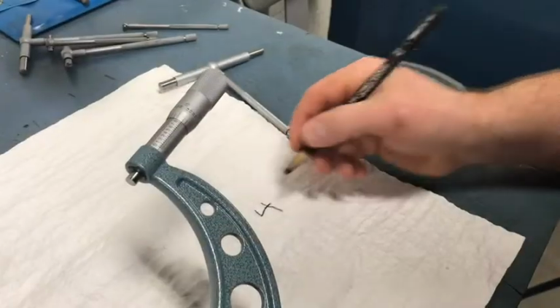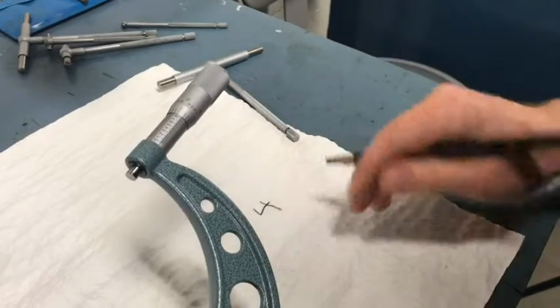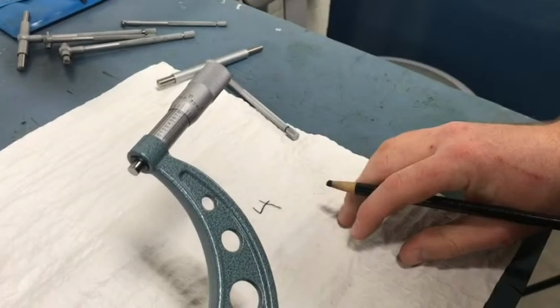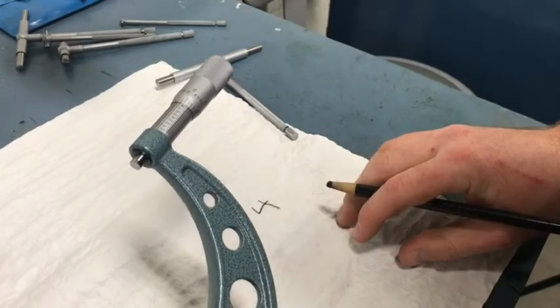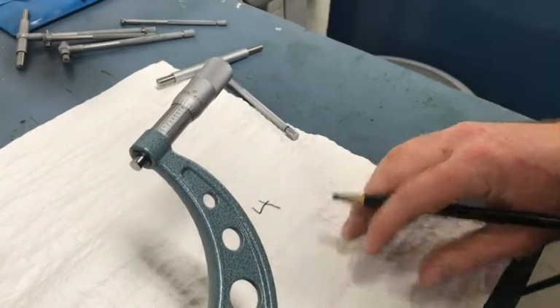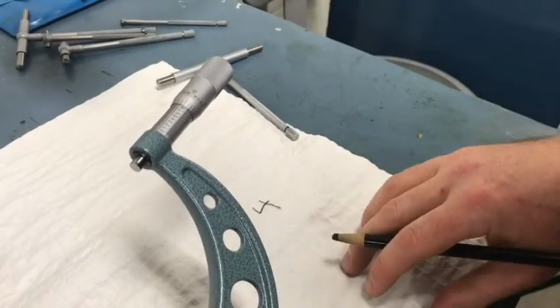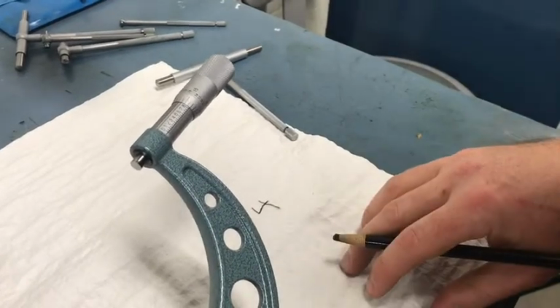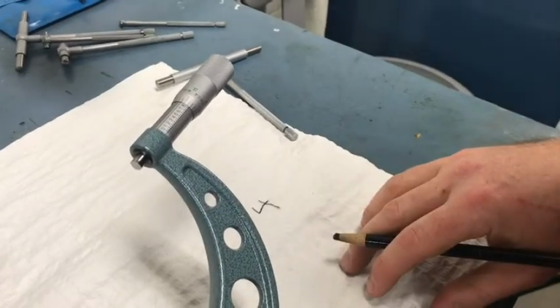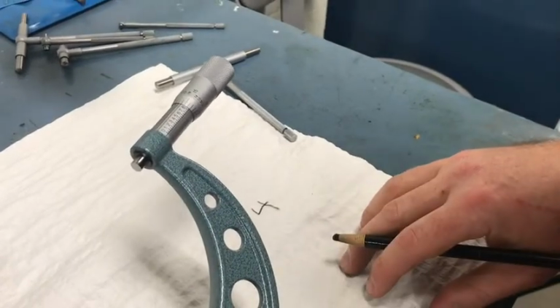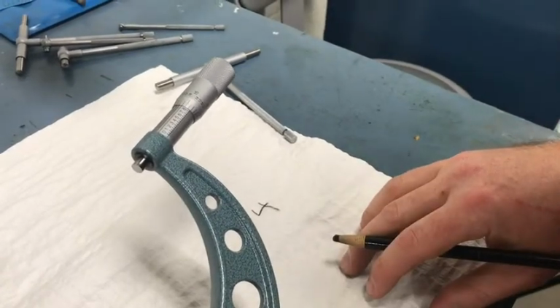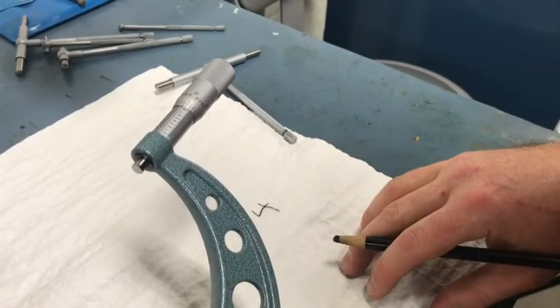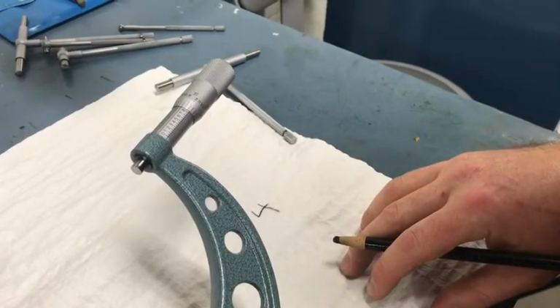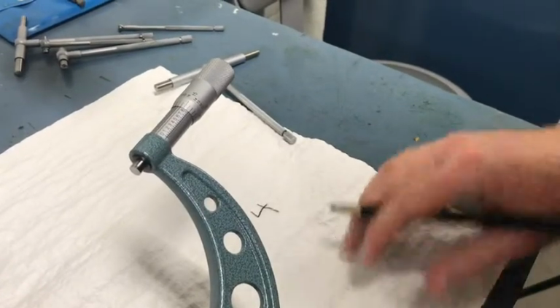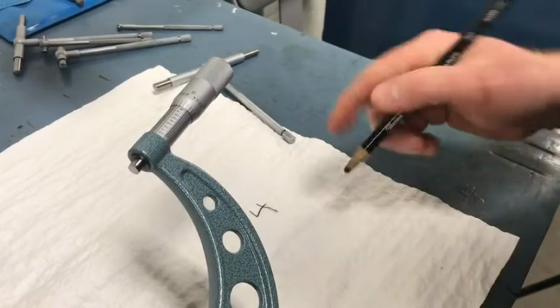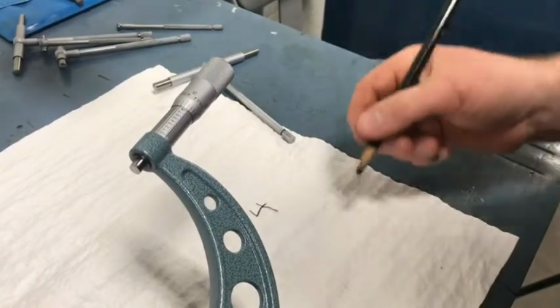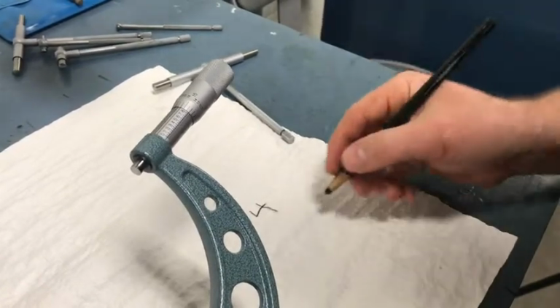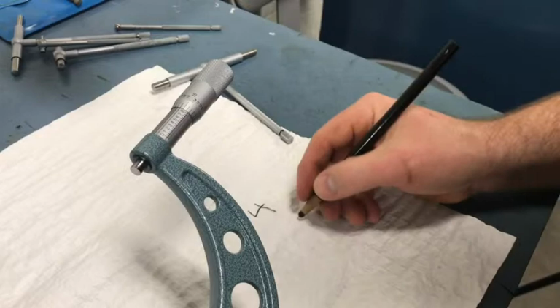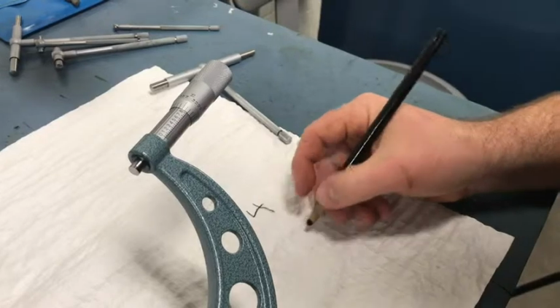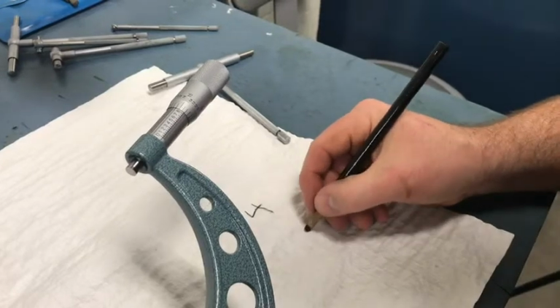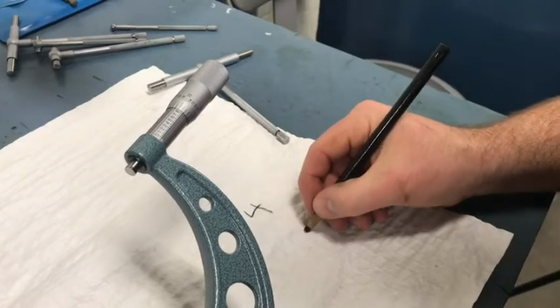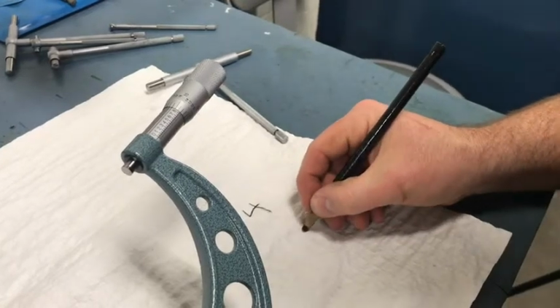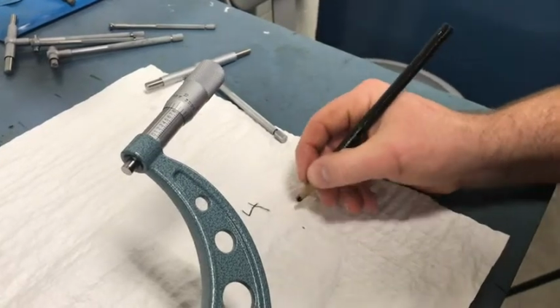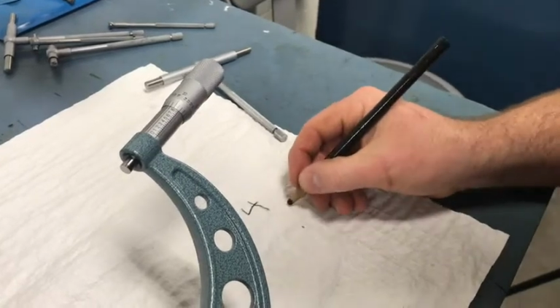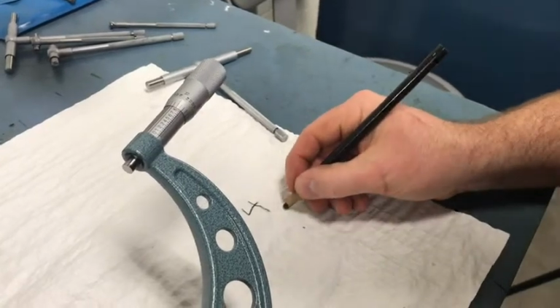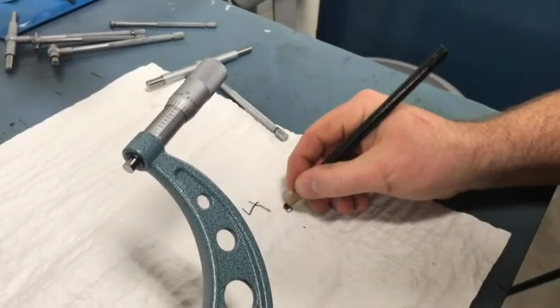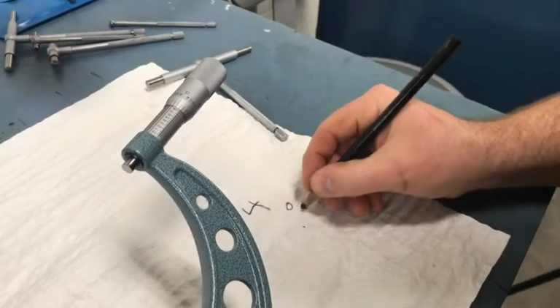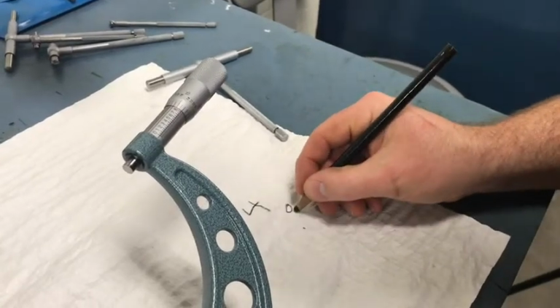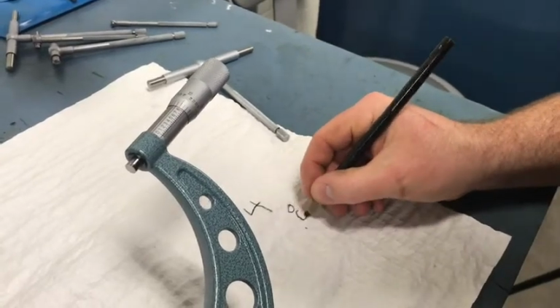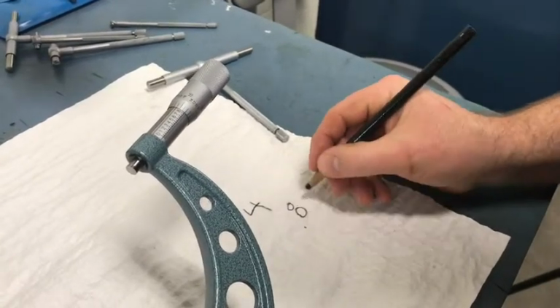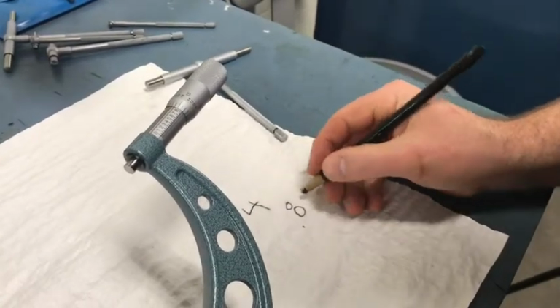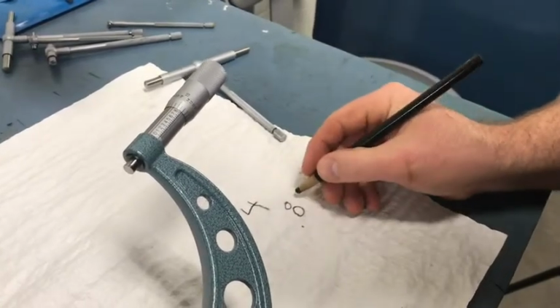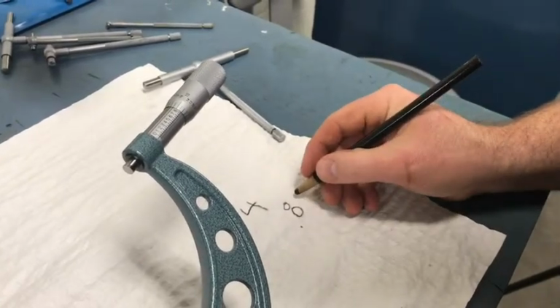After you have taken your vertical and horizontal measurements, record your measurements using the money method, writing it out like dollars, quarters, dimes, and pennies.